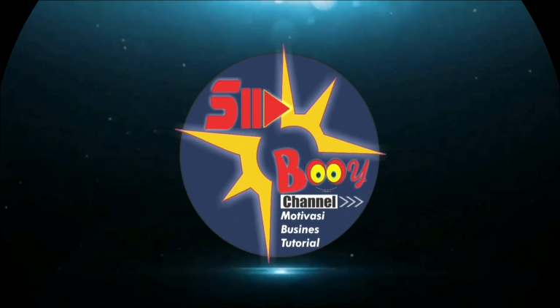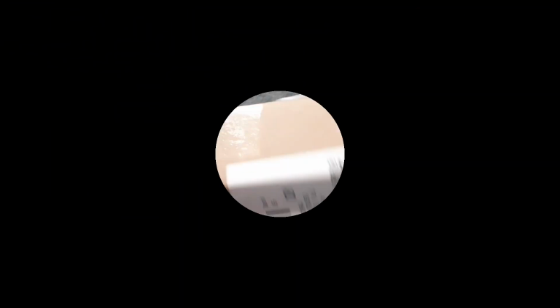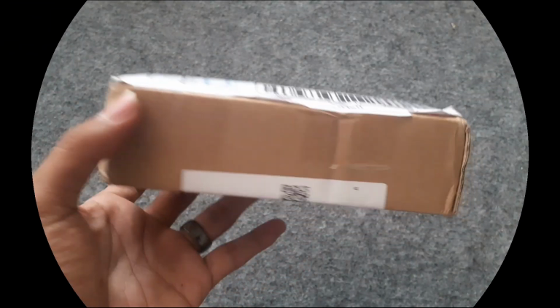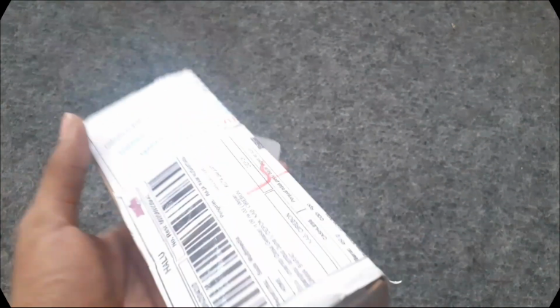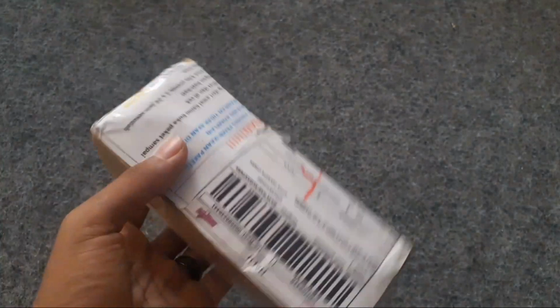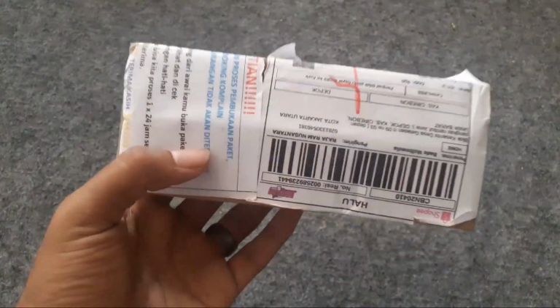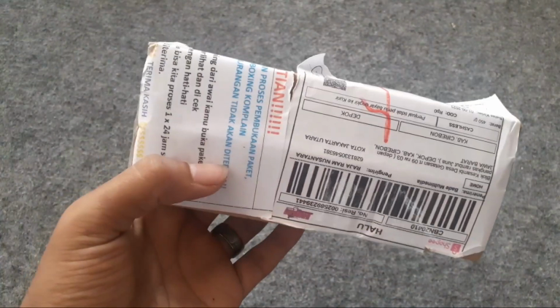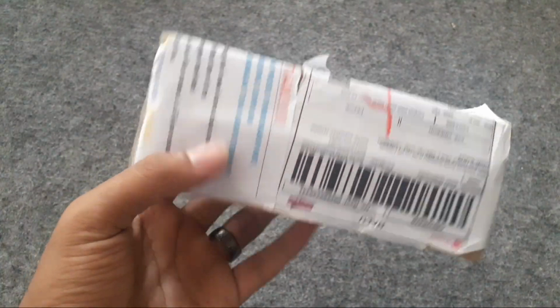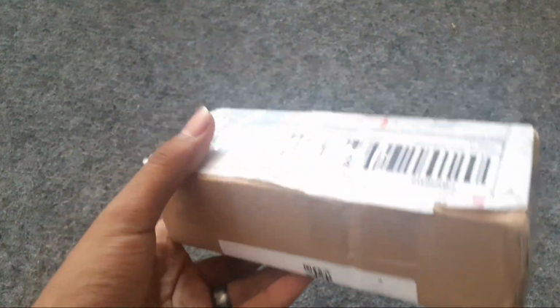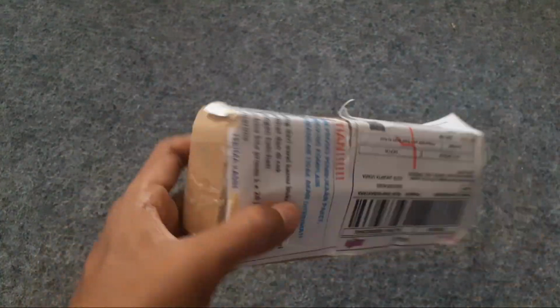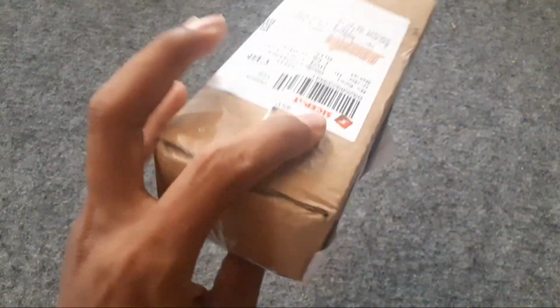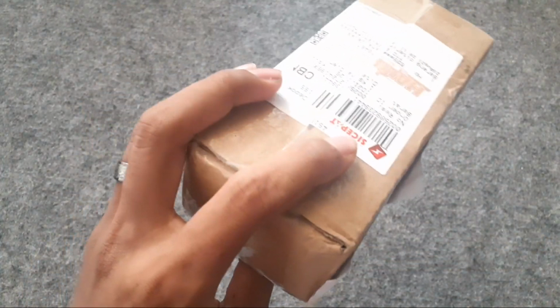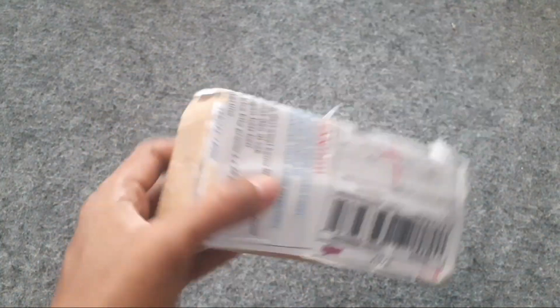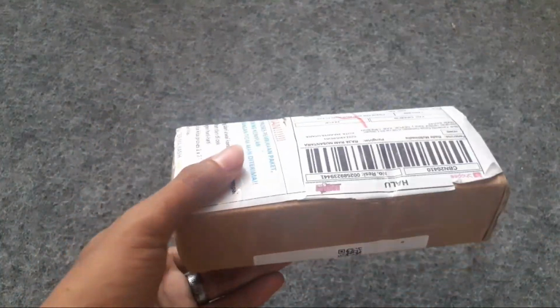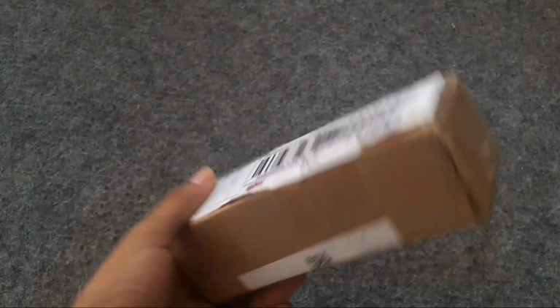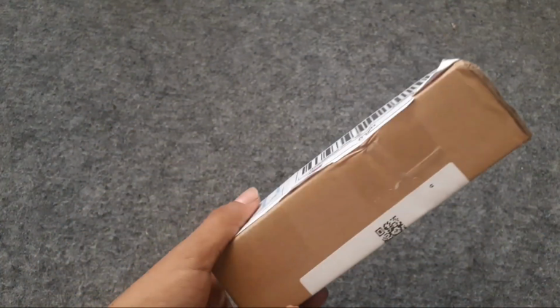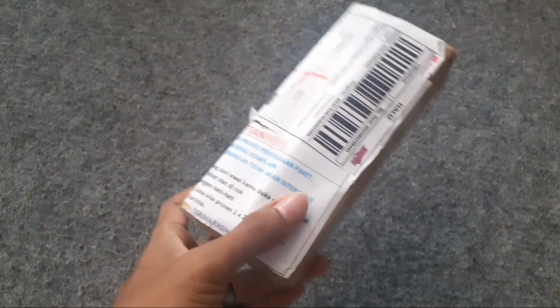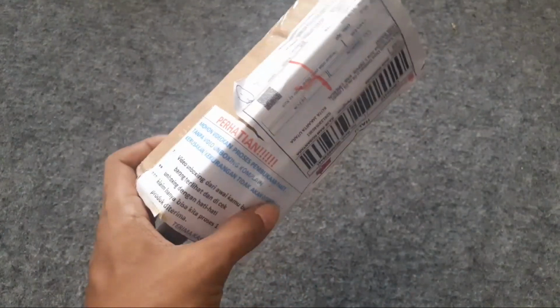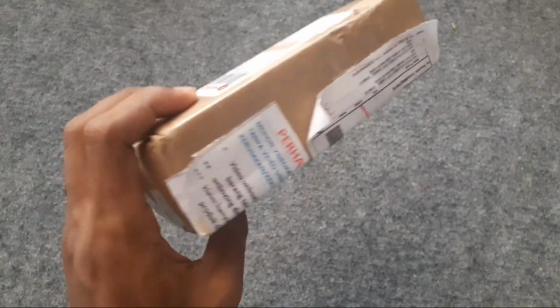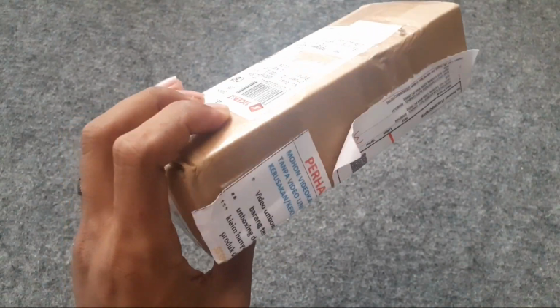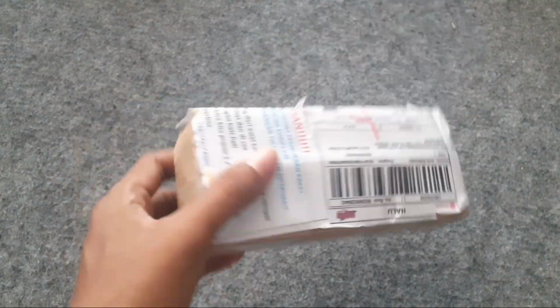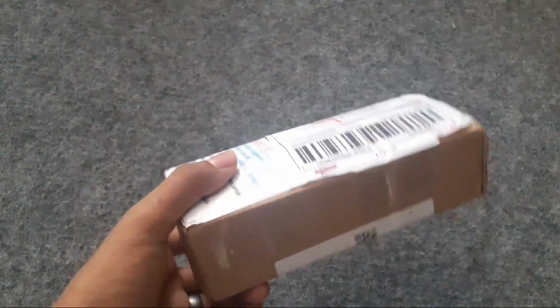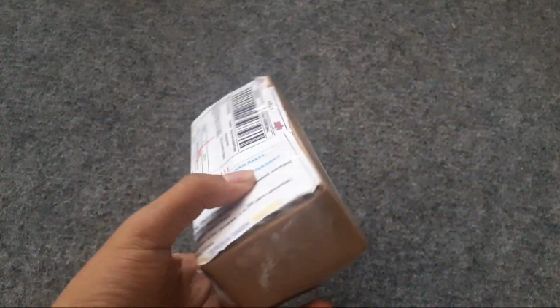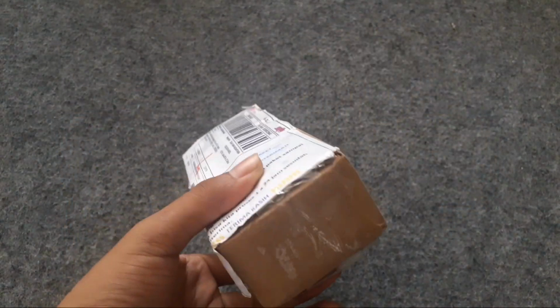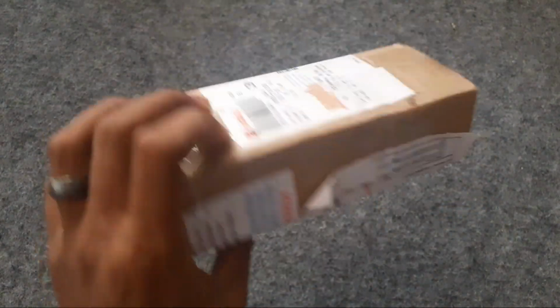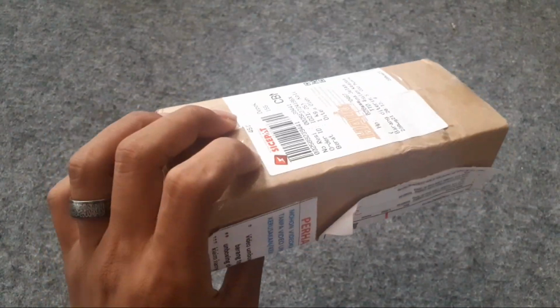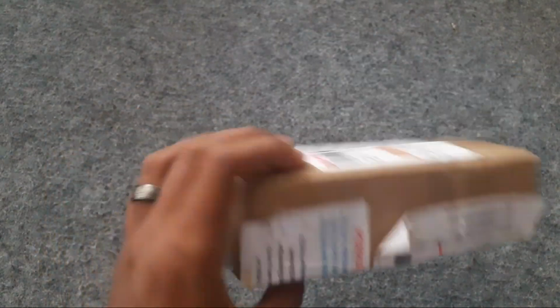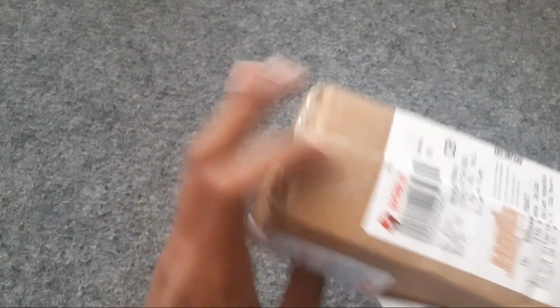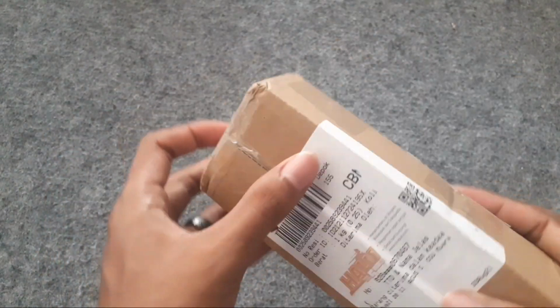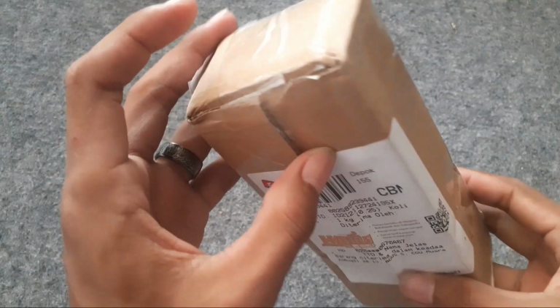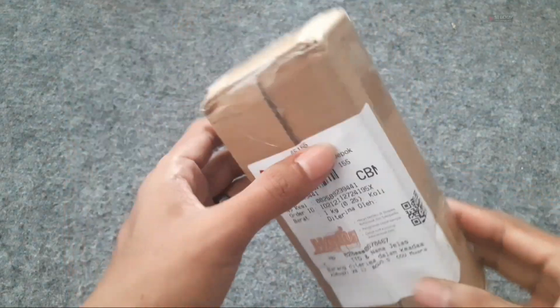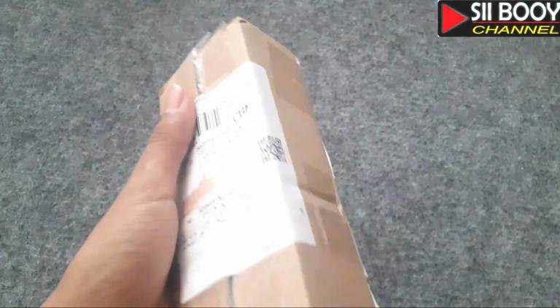Hey guys, disini ada sebuah RAM ya, ini RAM untuk PC atau Long Dim. Oke, seperti apa isinya, mari kita unboxing bareng-bareng ya. Mari kita unboxing dari belakang aja guys.